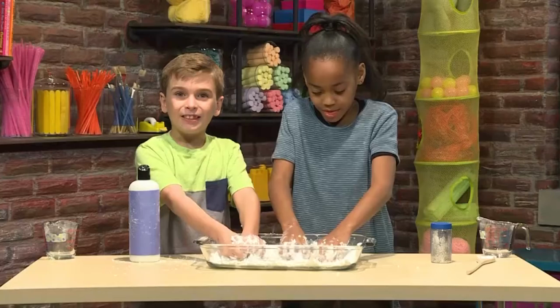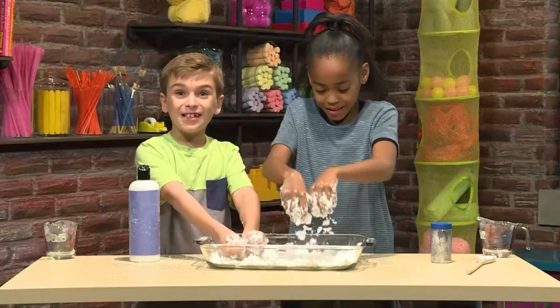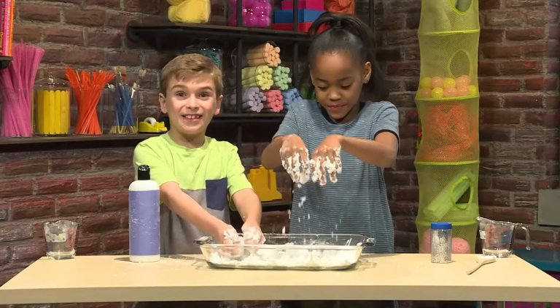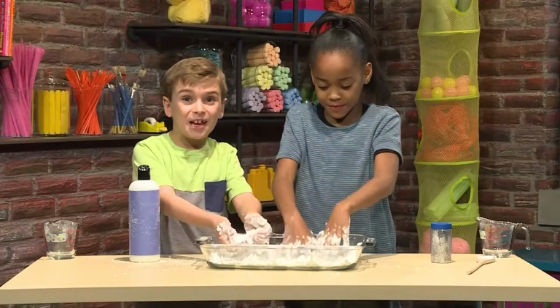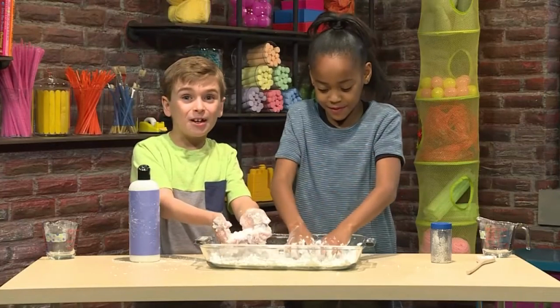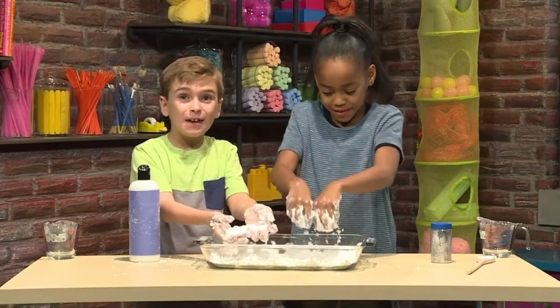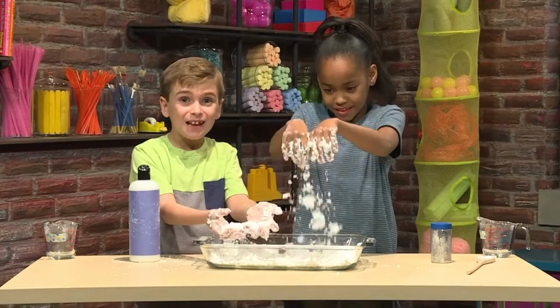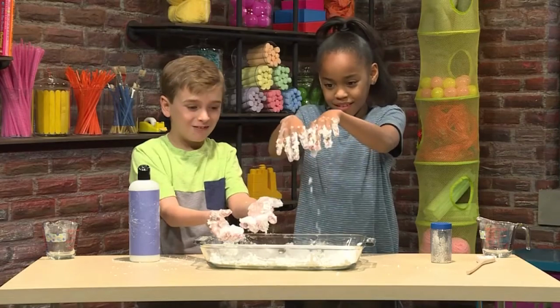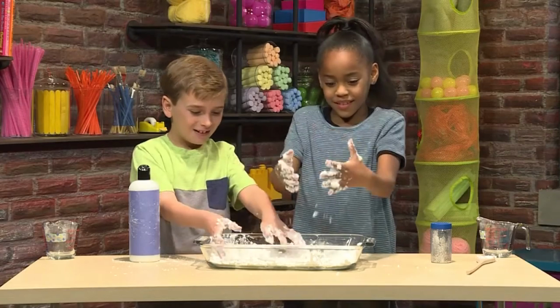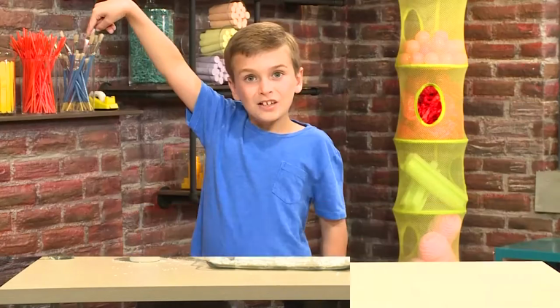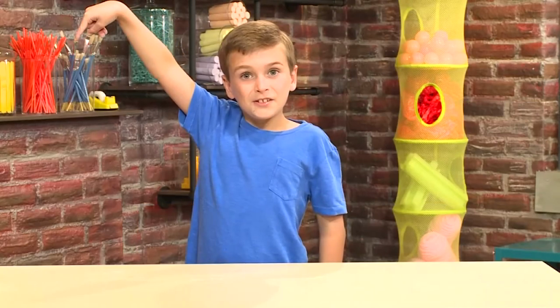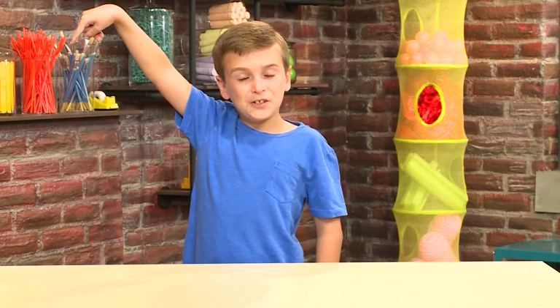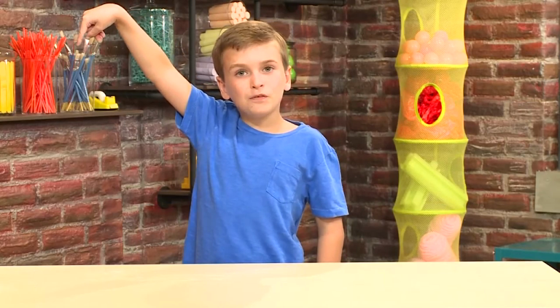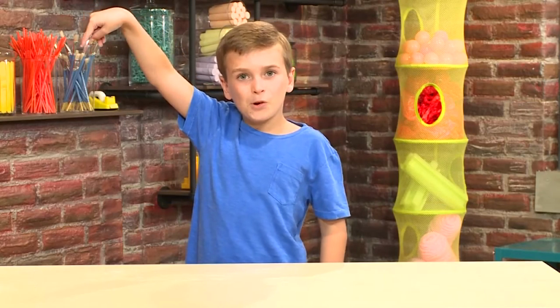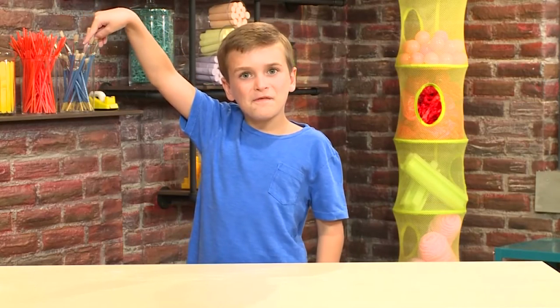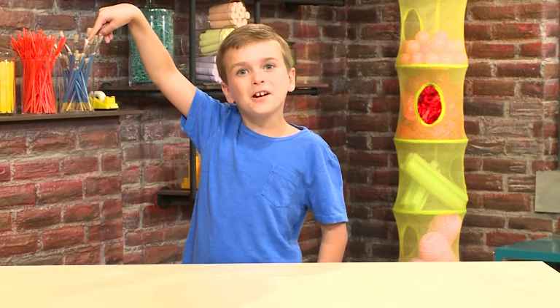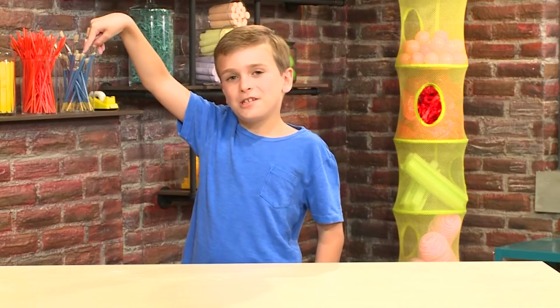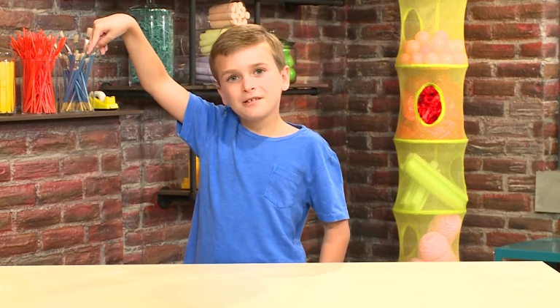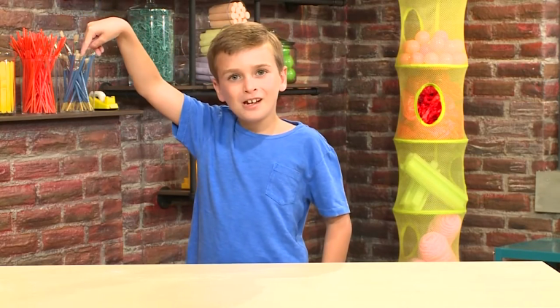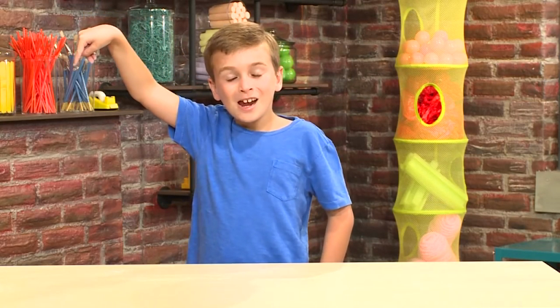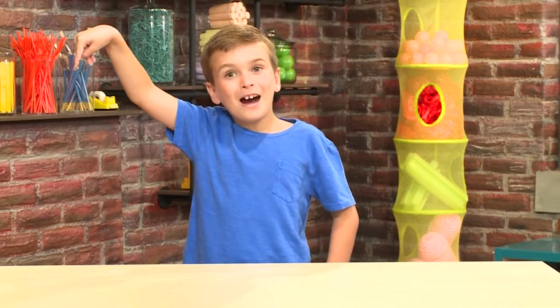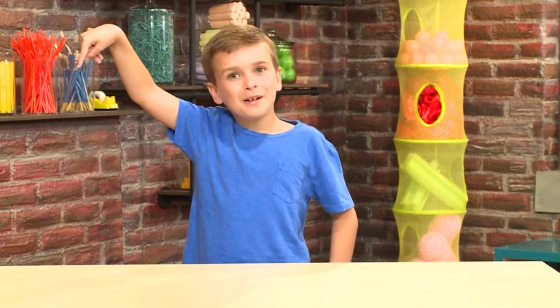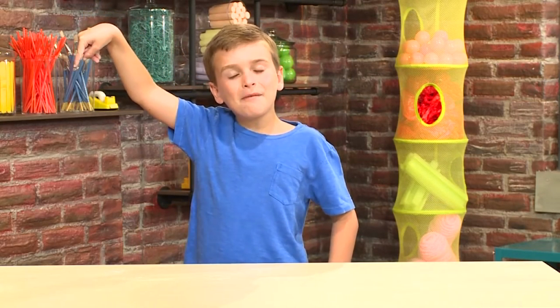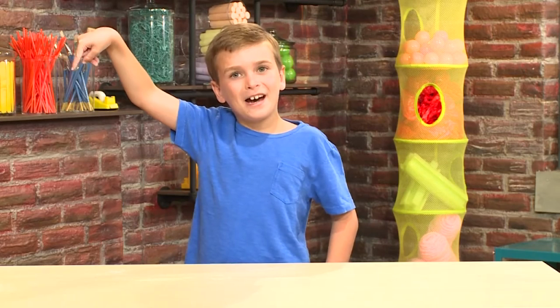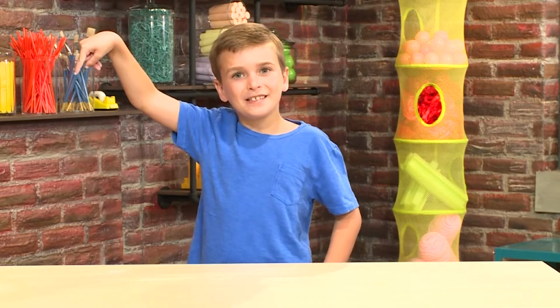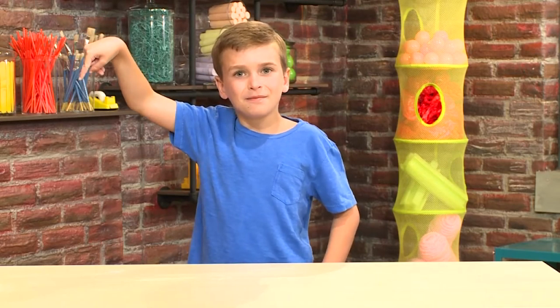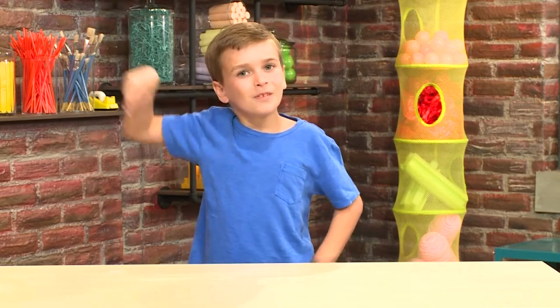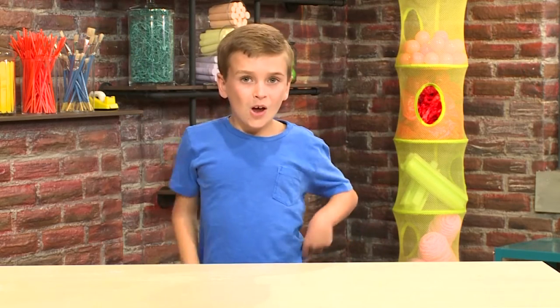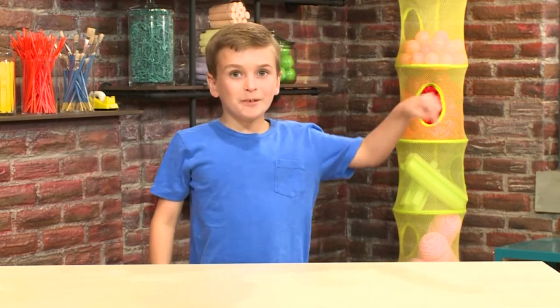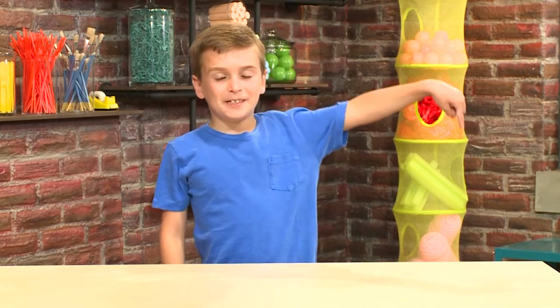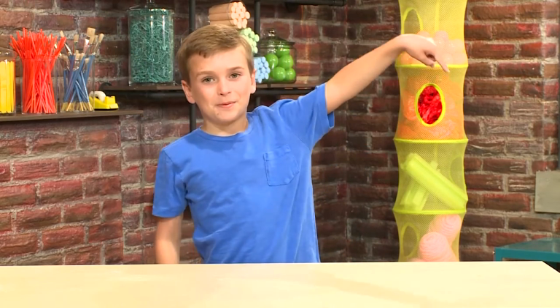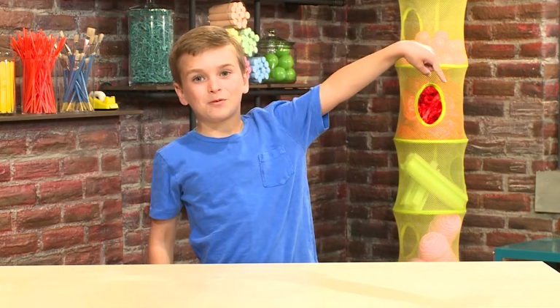And that's it! That's how you make homemade snow! Touch here for more great videos! Or touch here to subscribe!